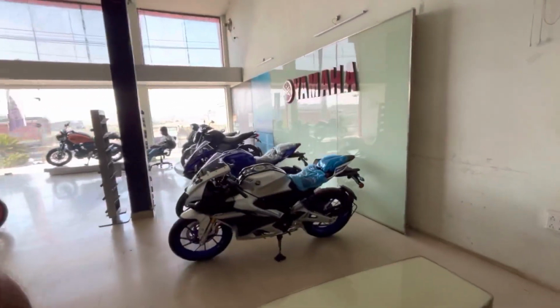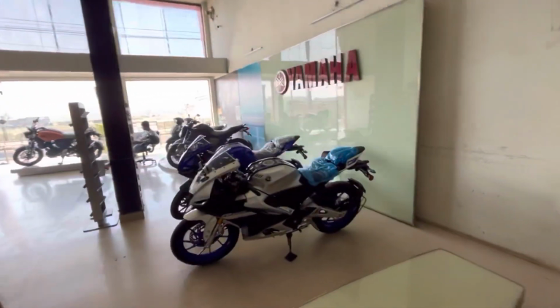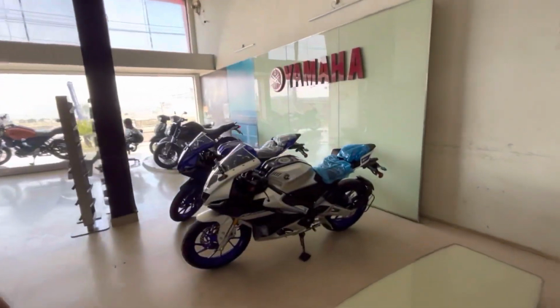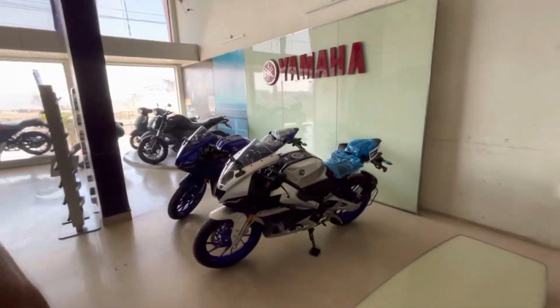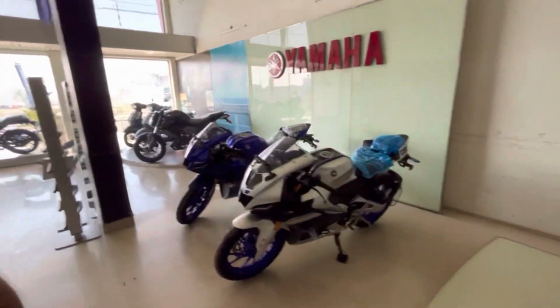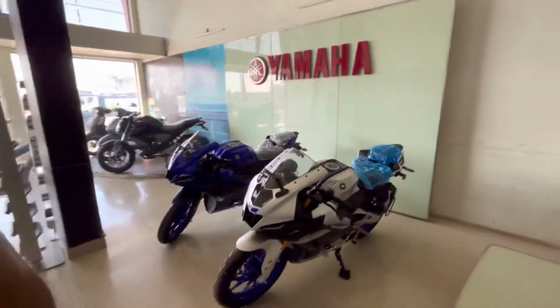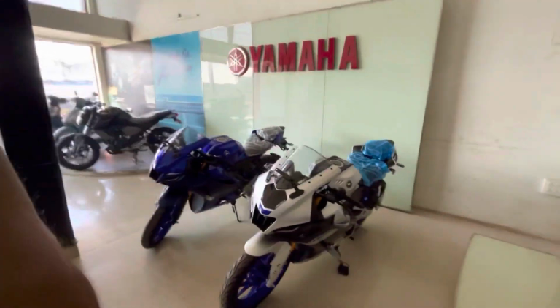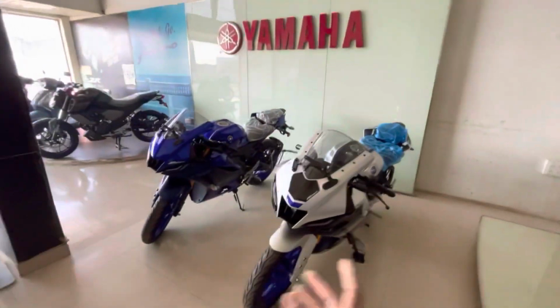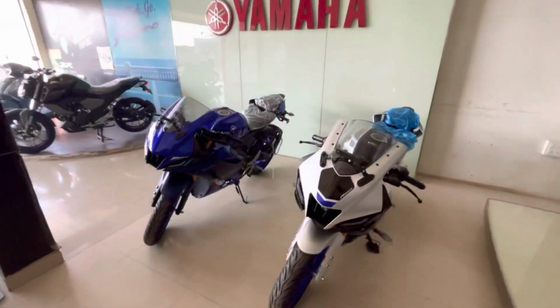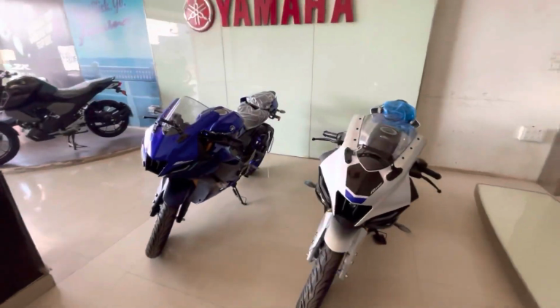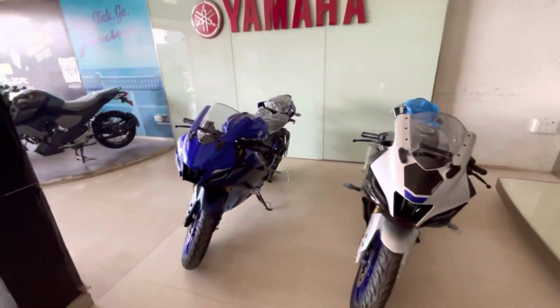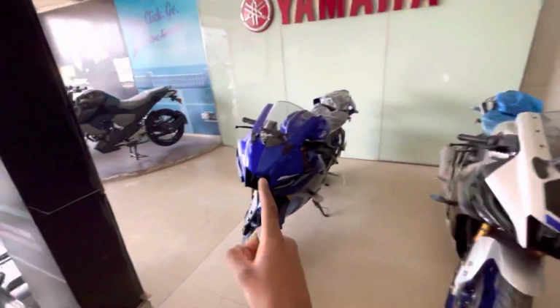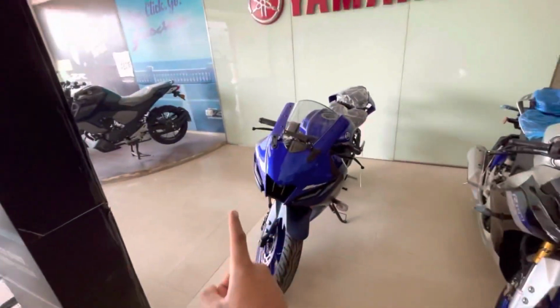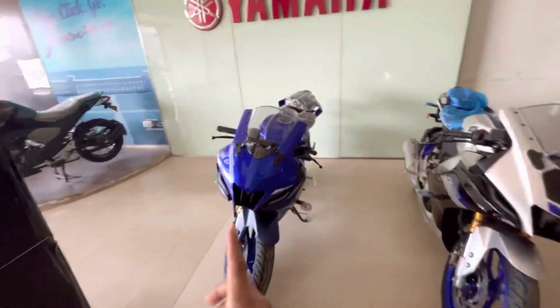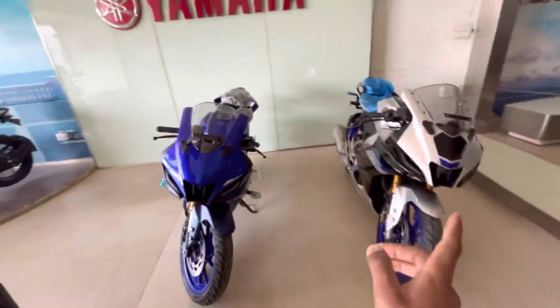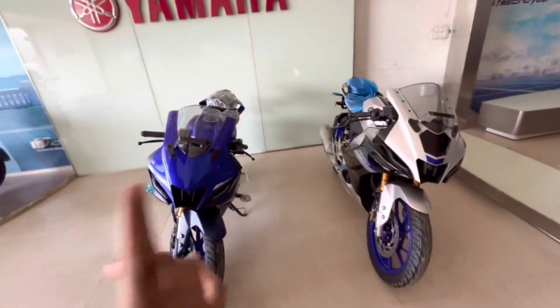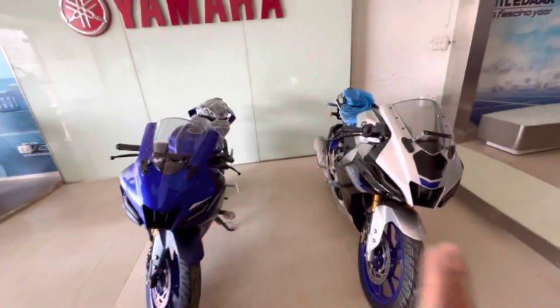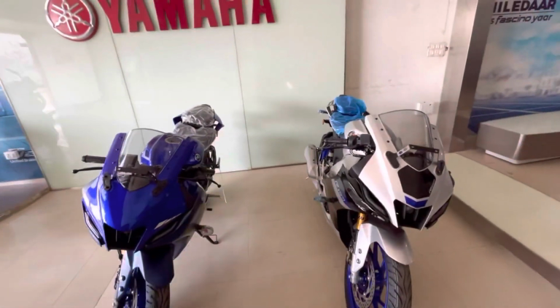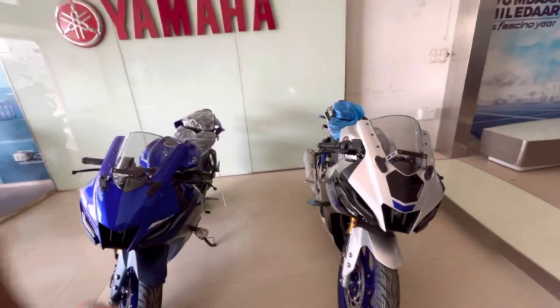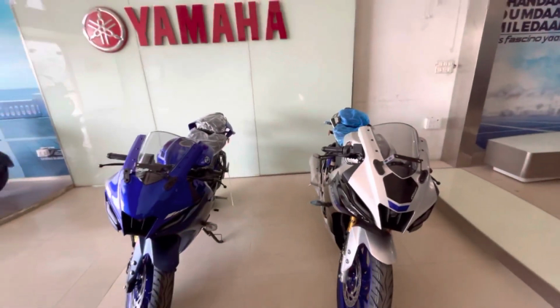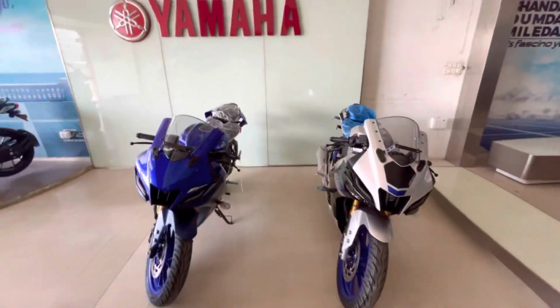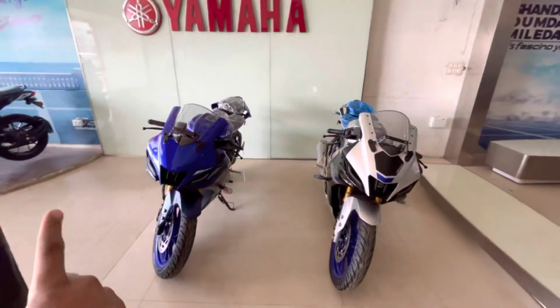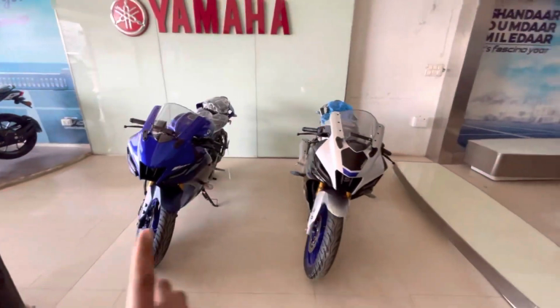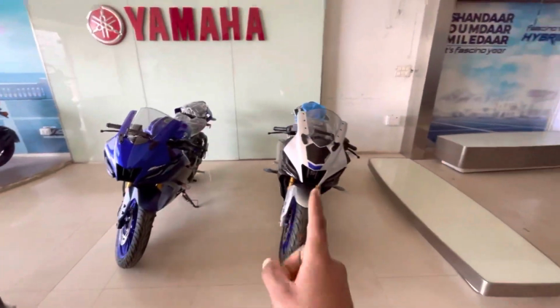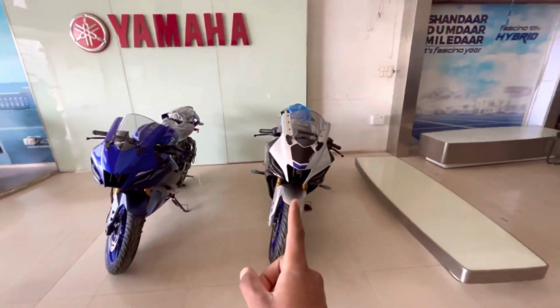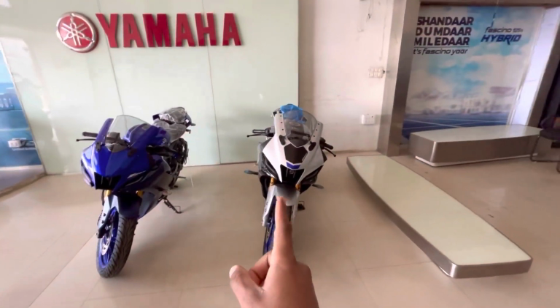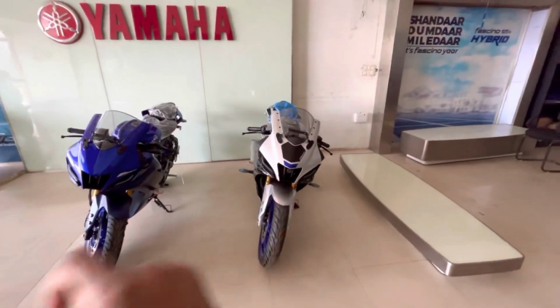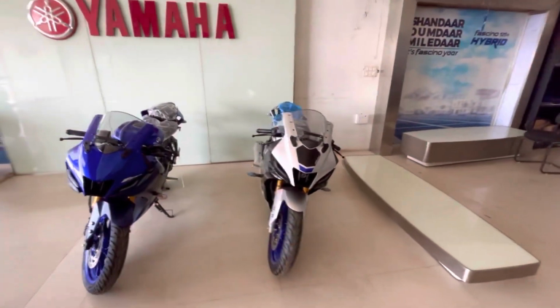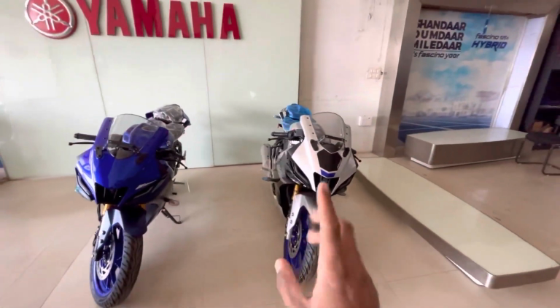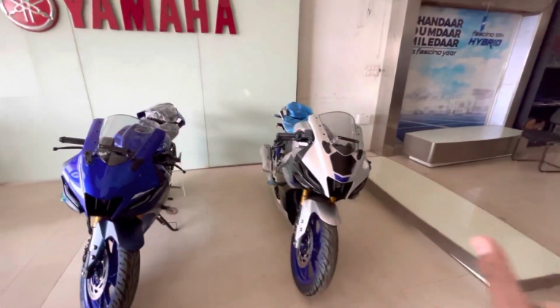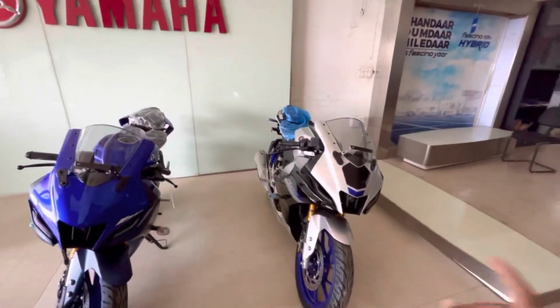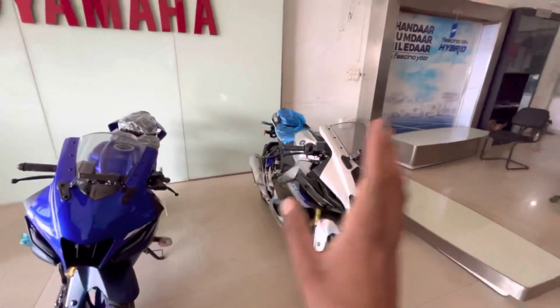This is the R15 2023 model. It is the same model but there are differences. This one is blue color, and this is the silver color, which is a very beloved color, so there is a lot of demand for it.